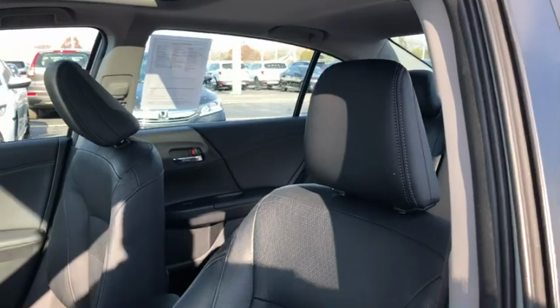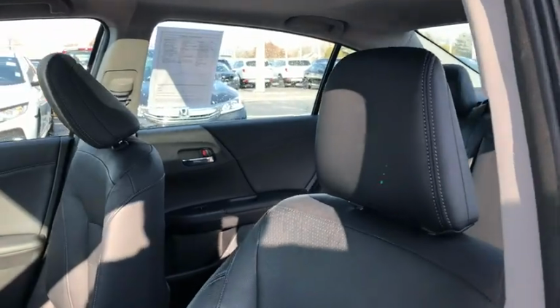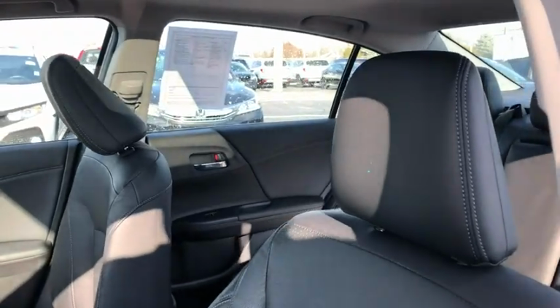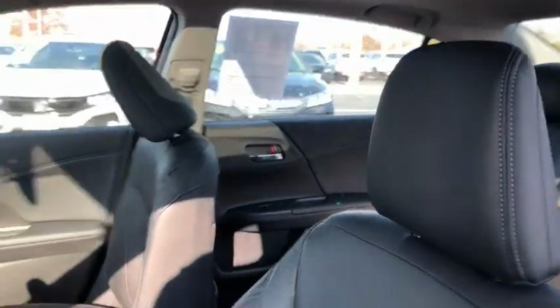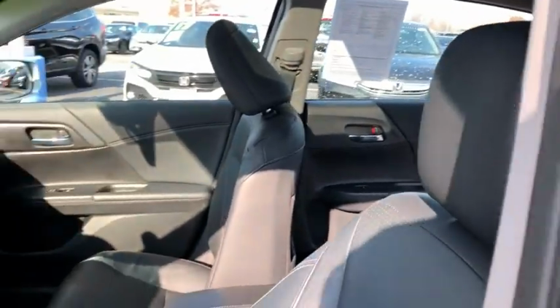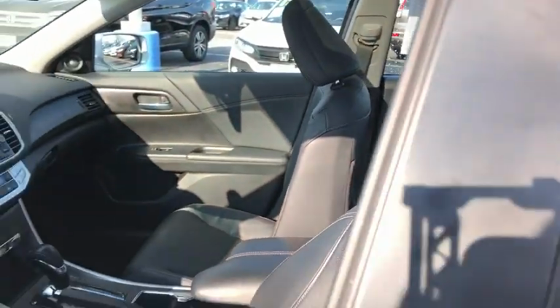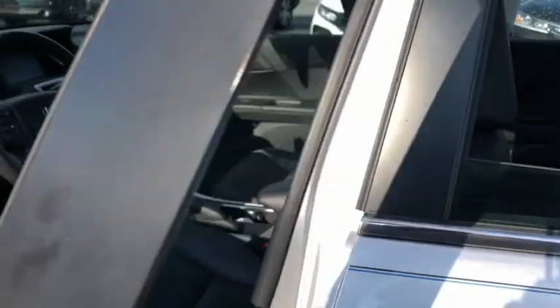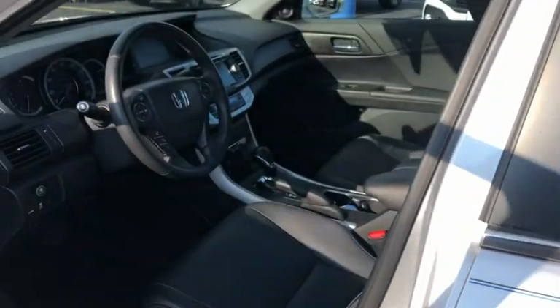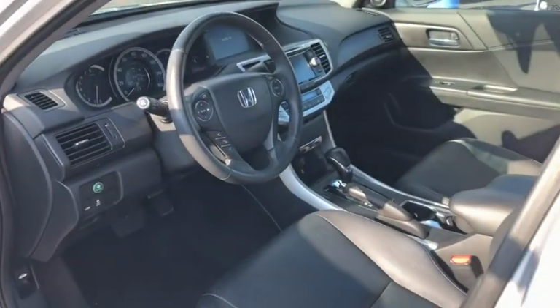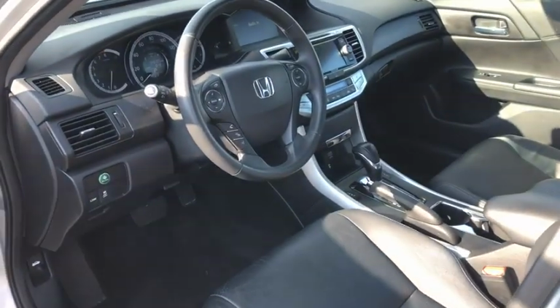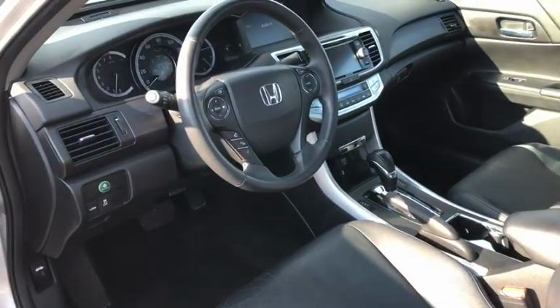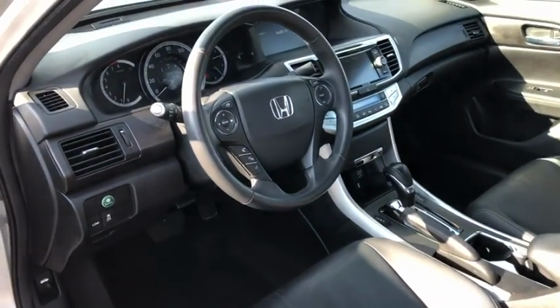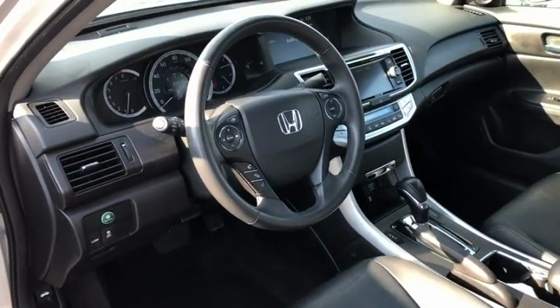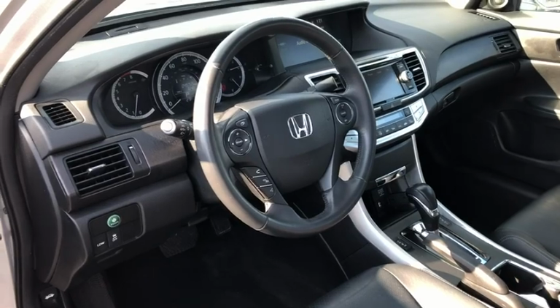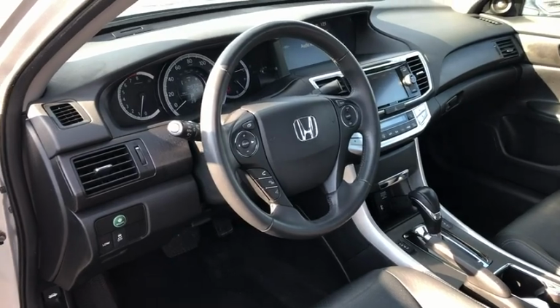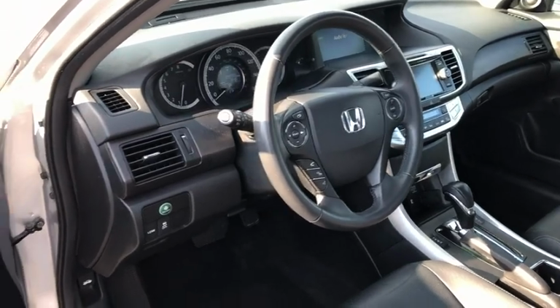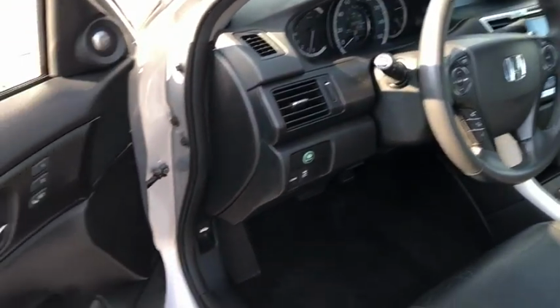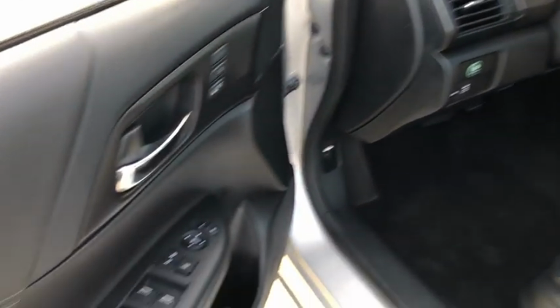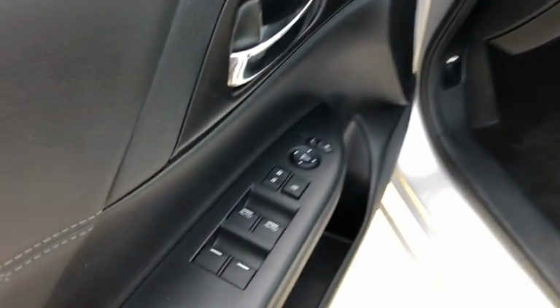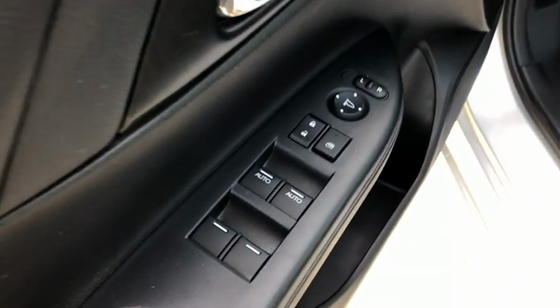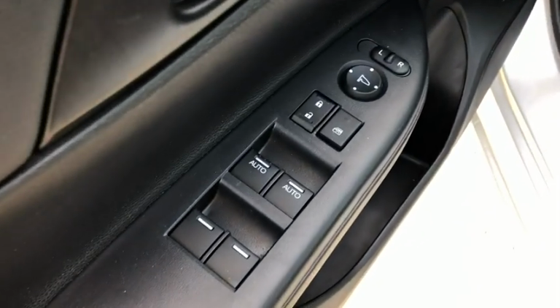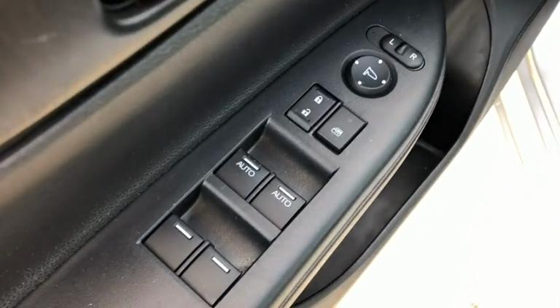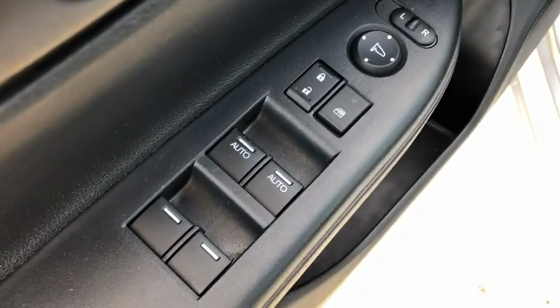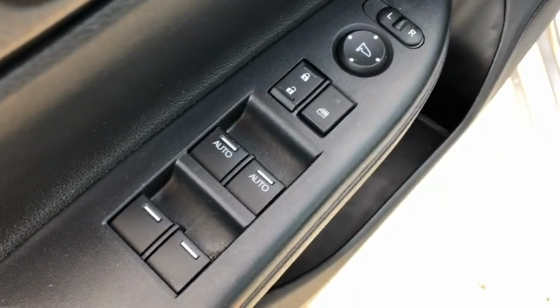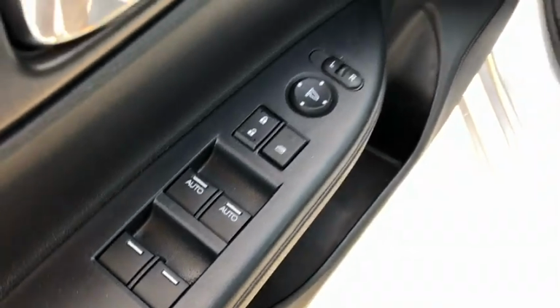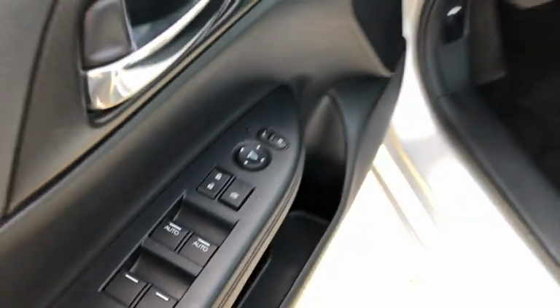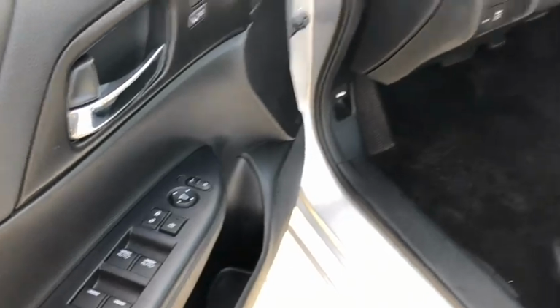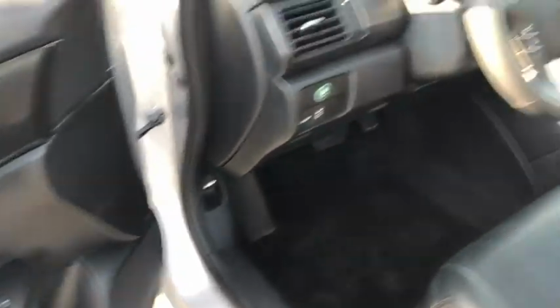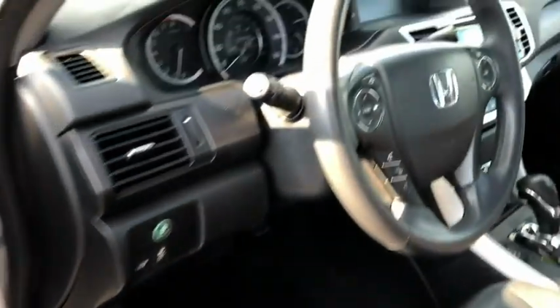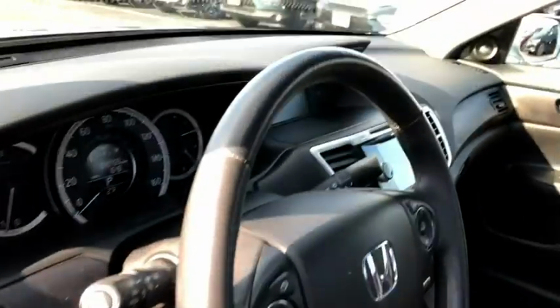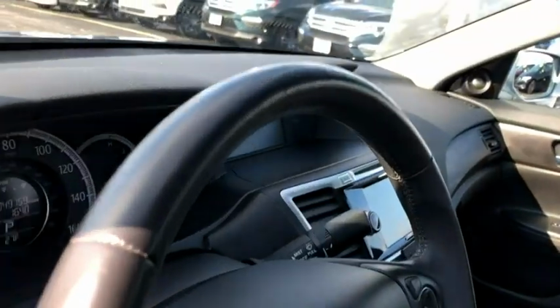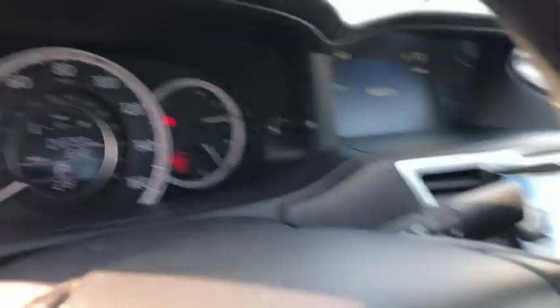Traction control, power passenger seat, dual airbags, leather-wrapped steering wheel, power steering, four-wheel disc brakes, compass, security system, fog lights, electronic stability control, power windows.